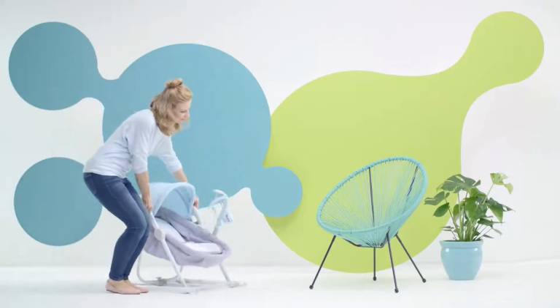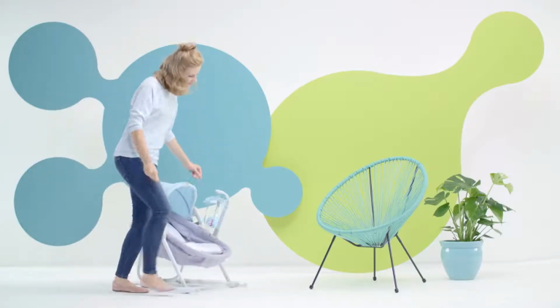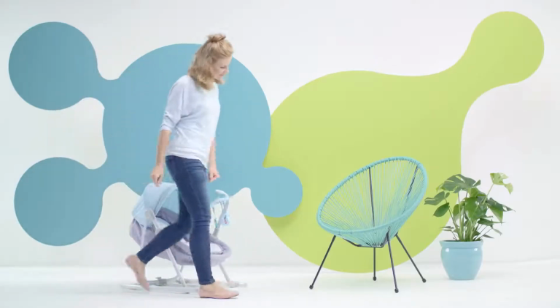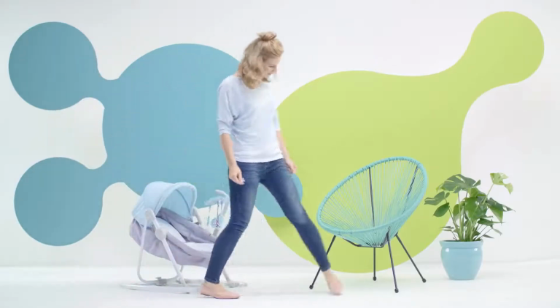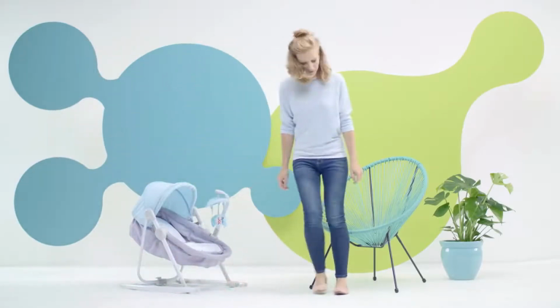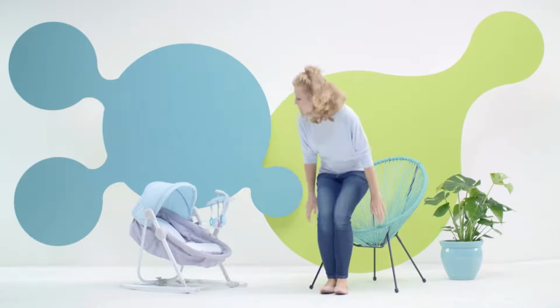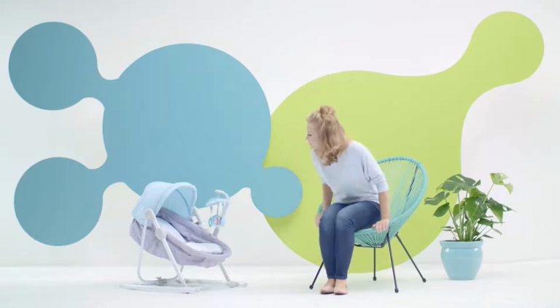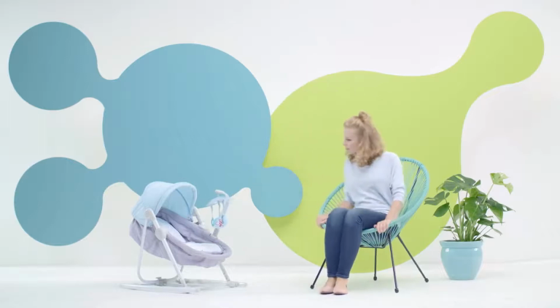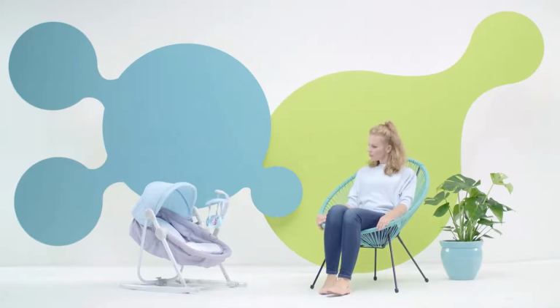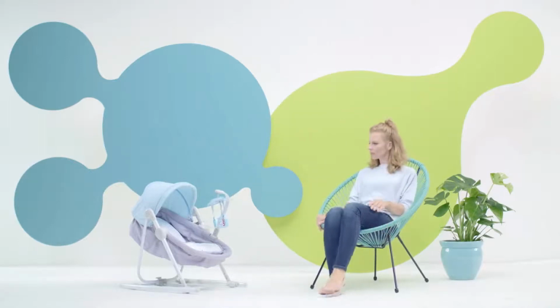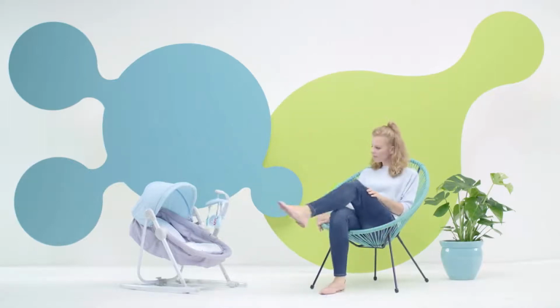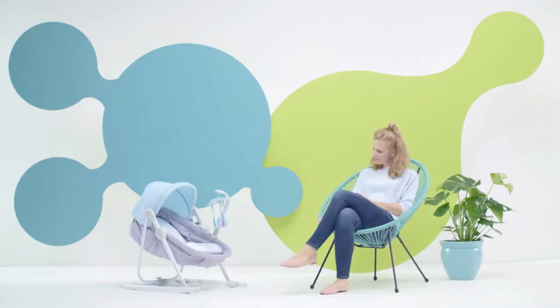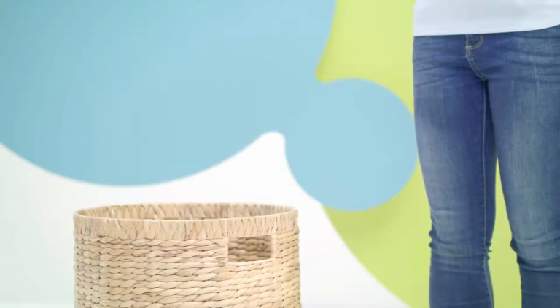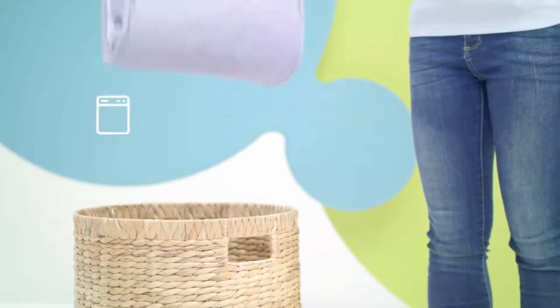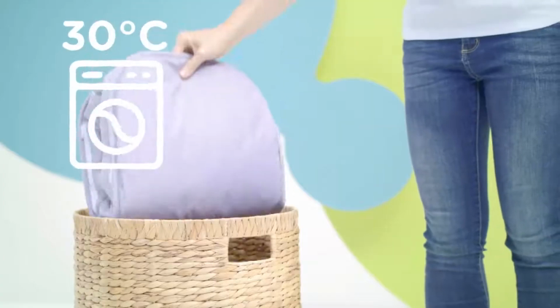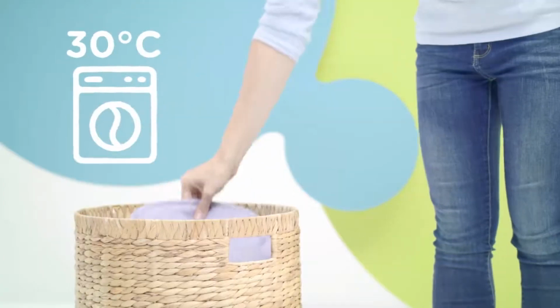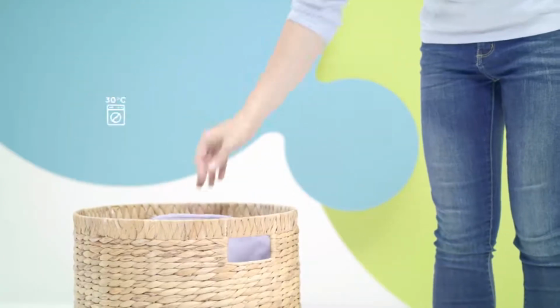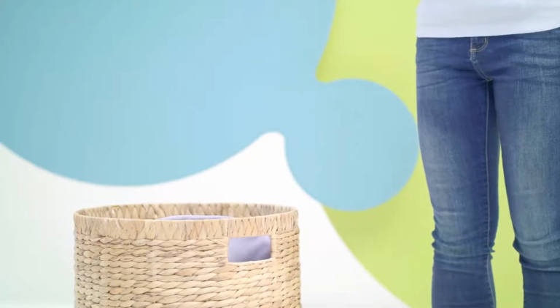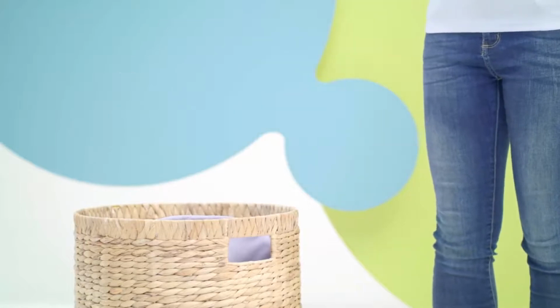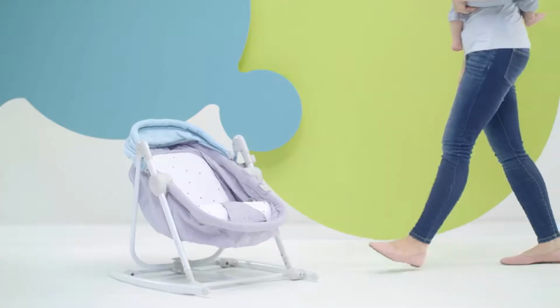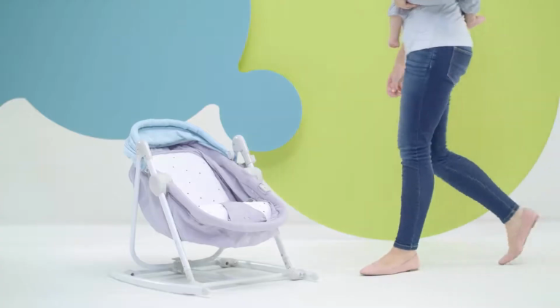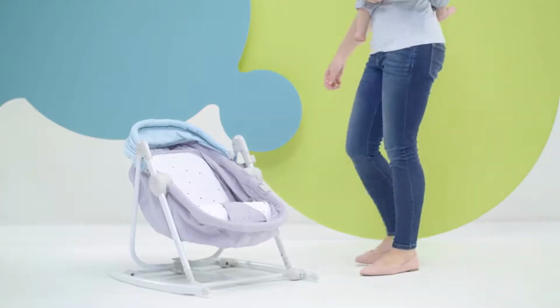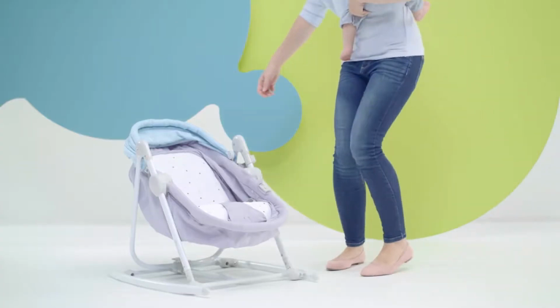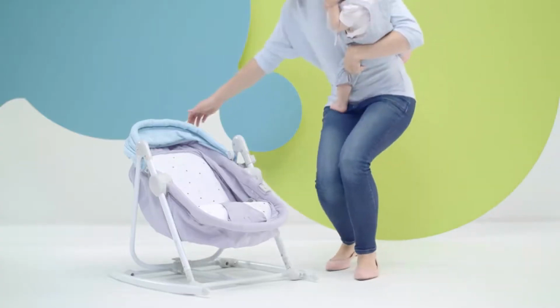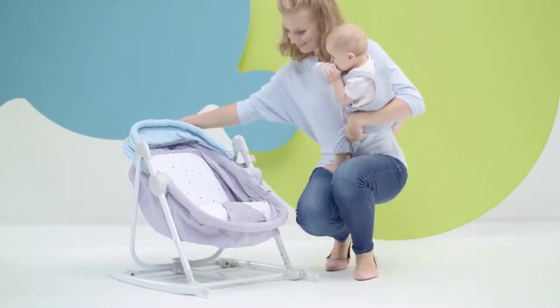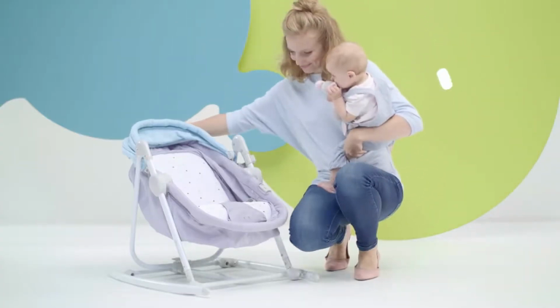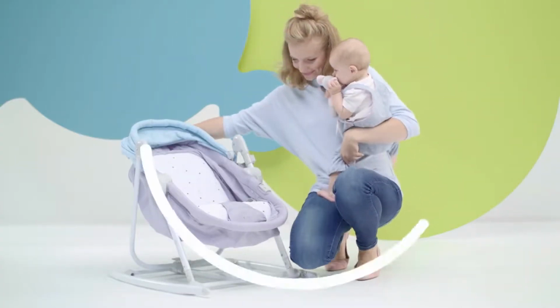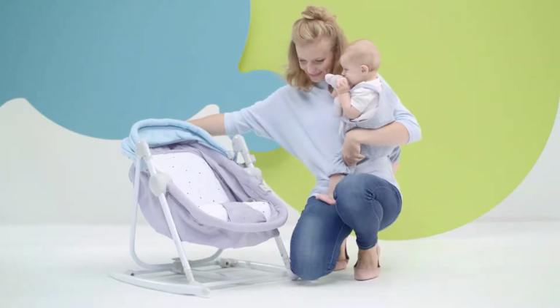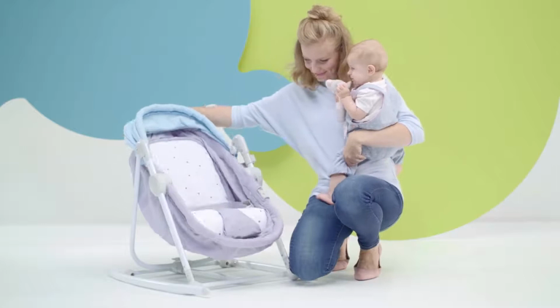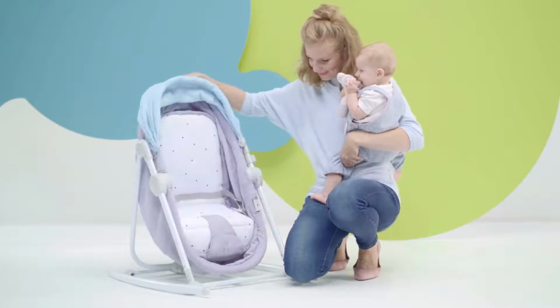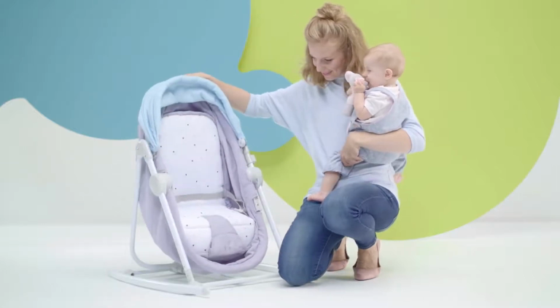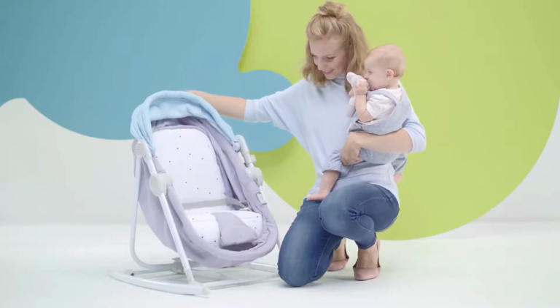Thanks to the lightweight design, you can easily move Unimo to a convenient place. Cleaning is easy because the cover can be washed. Unimo grows together with your baby. When the little one is ready to sit in a chair, Unimo is ready too.